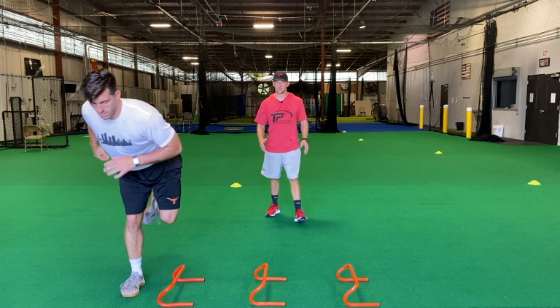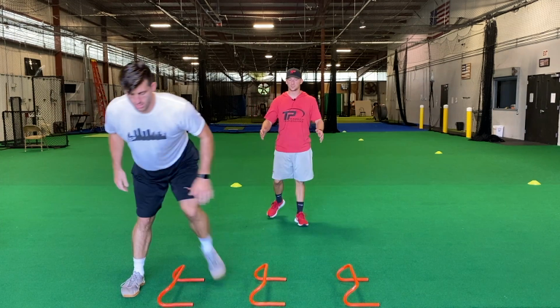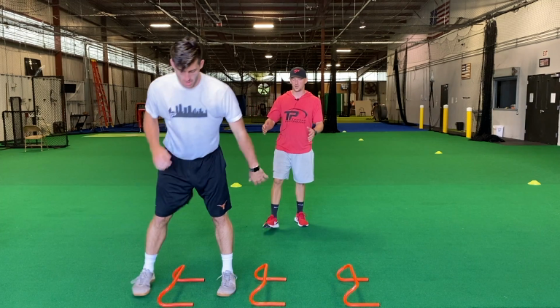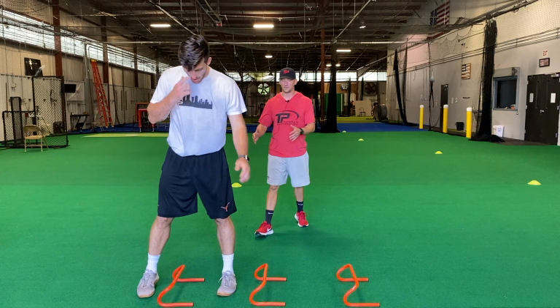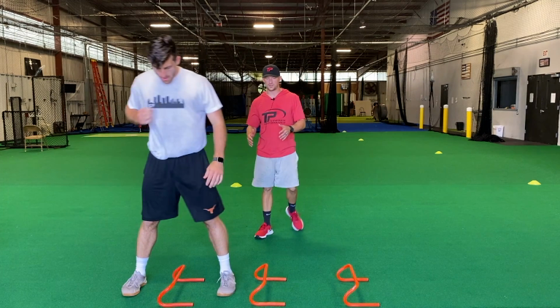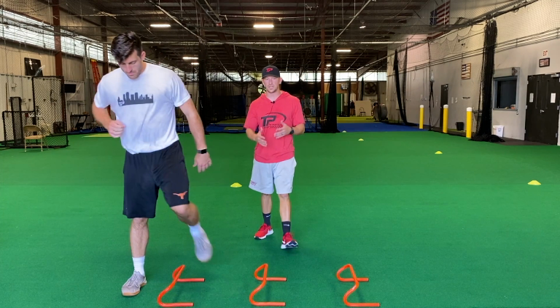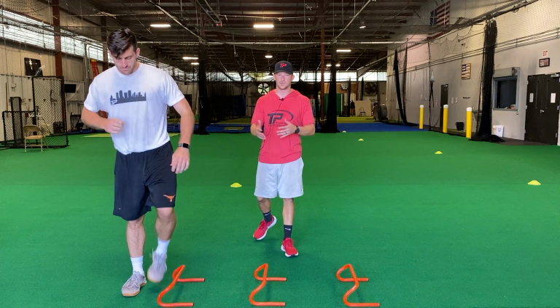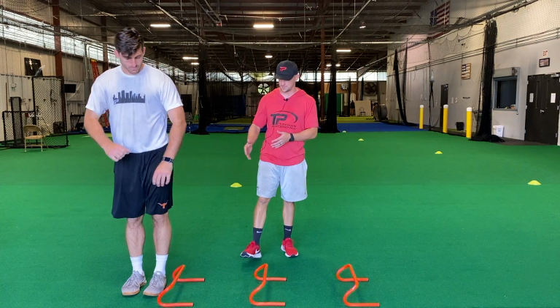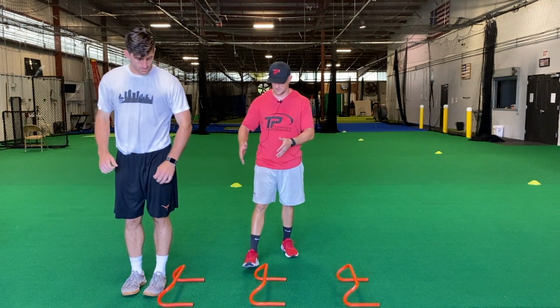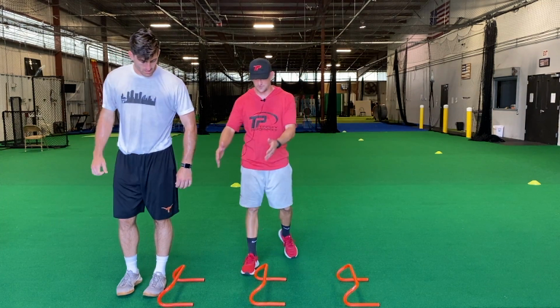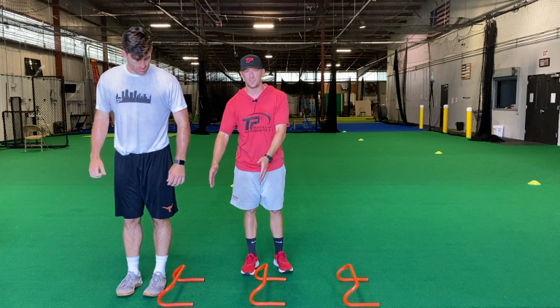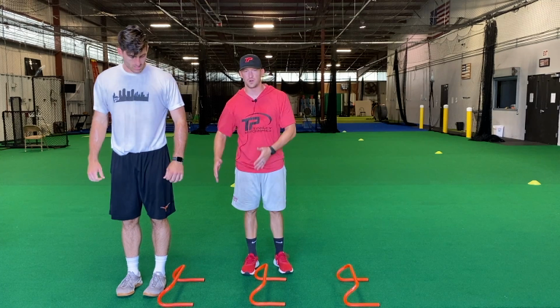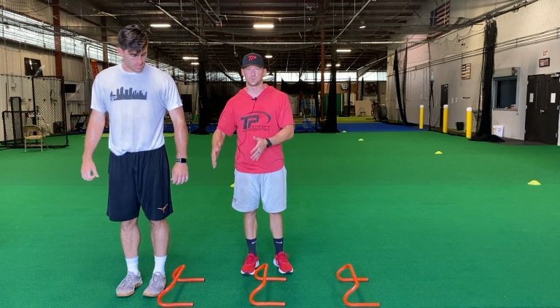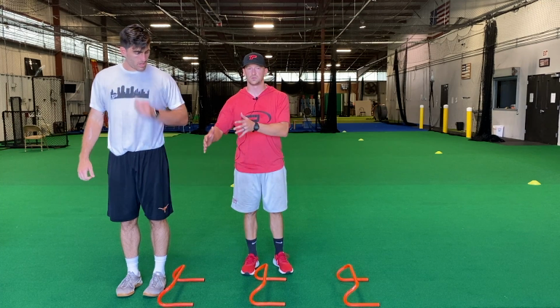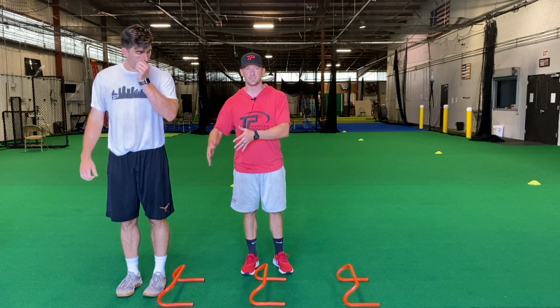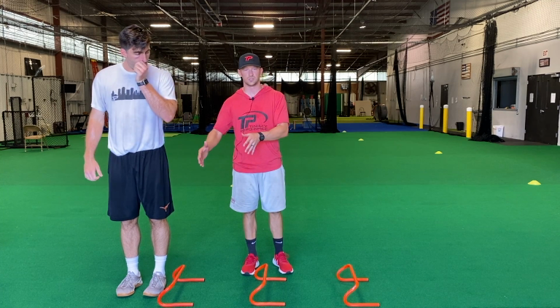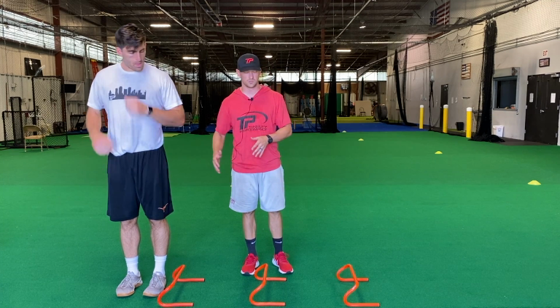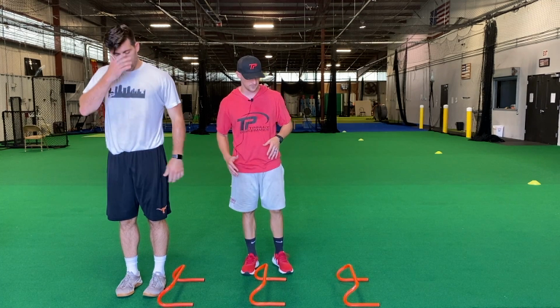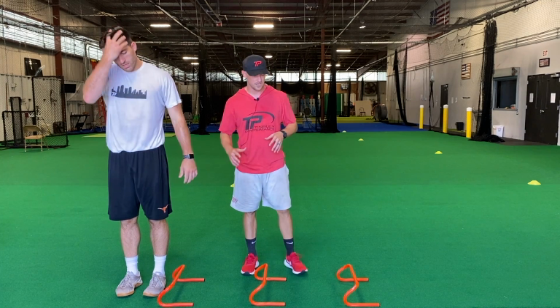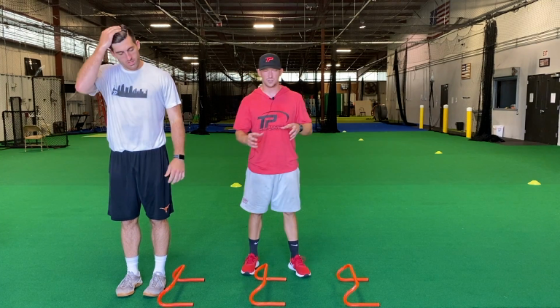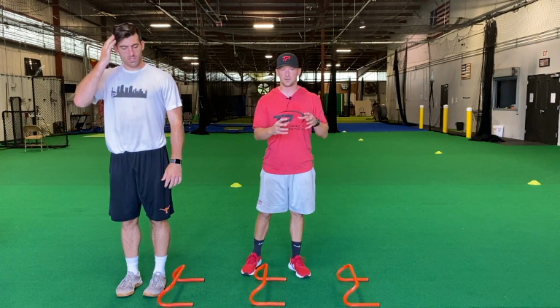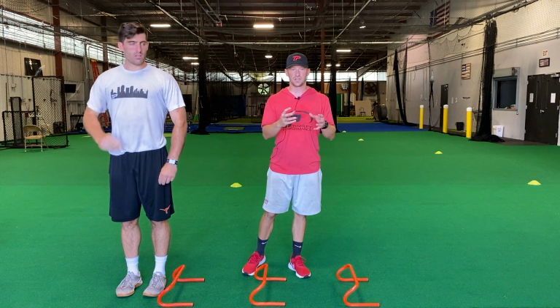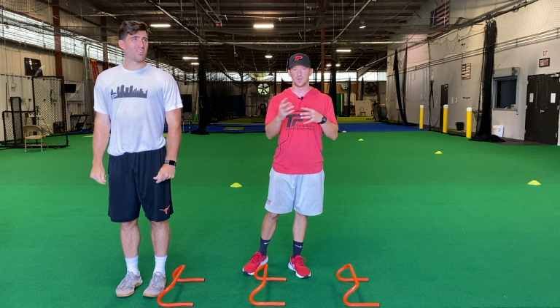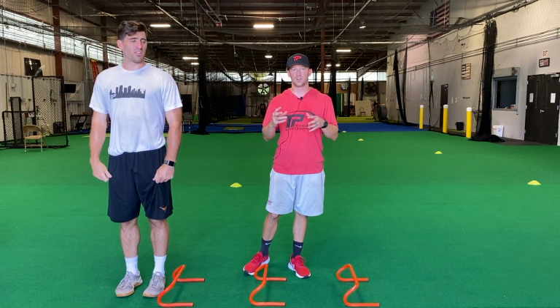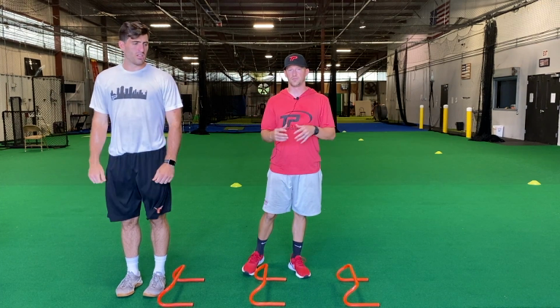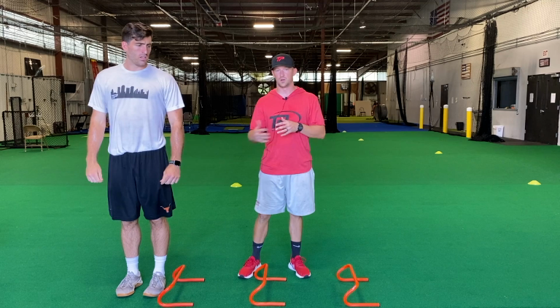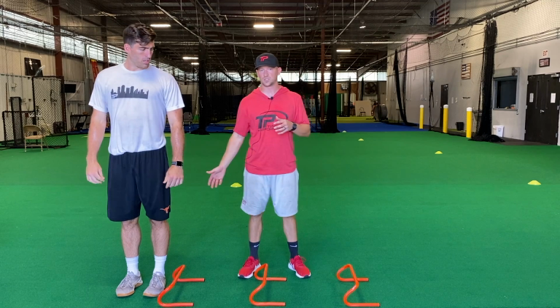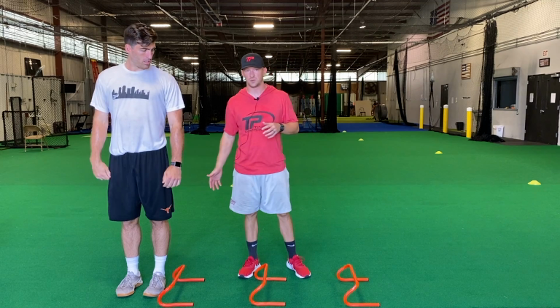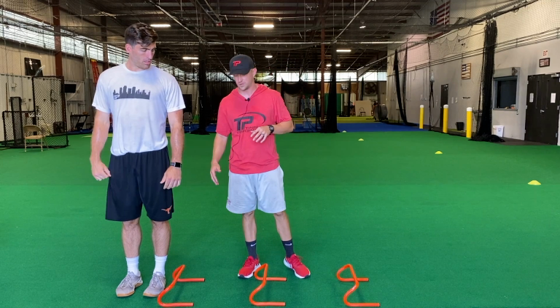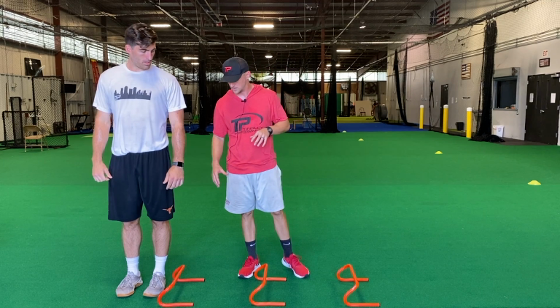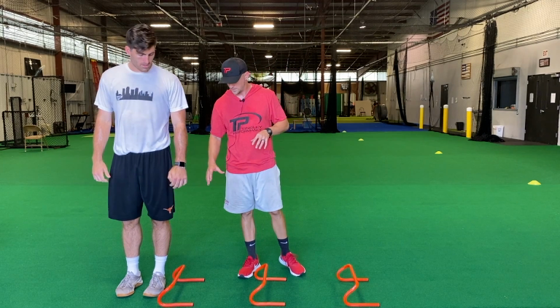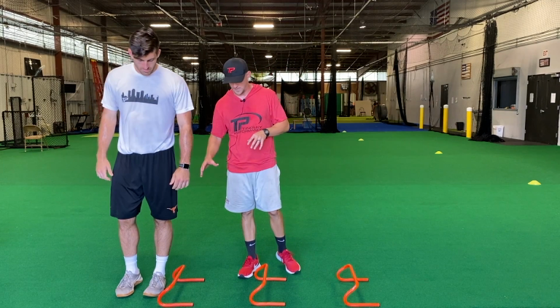So we can start off with the same thing. If you don't have the mini hurdles, we can do cleats or shoes or whatever. Just don't have a baseball, softball, football — somebody can roll their ankle on that.